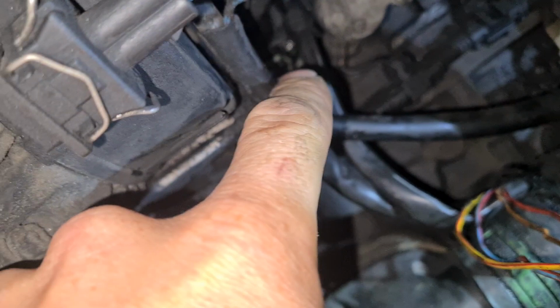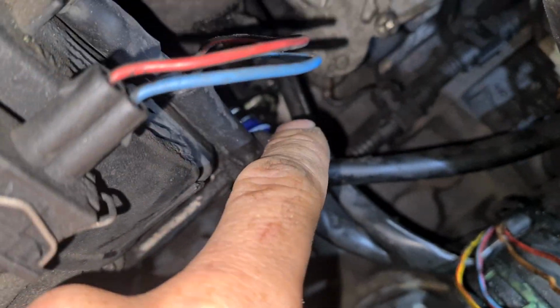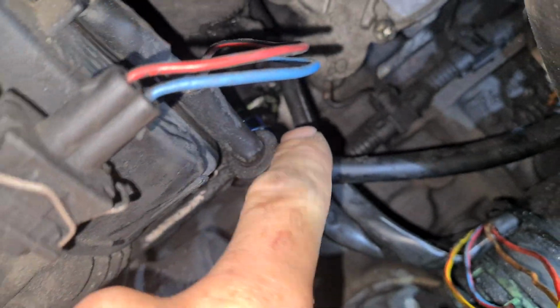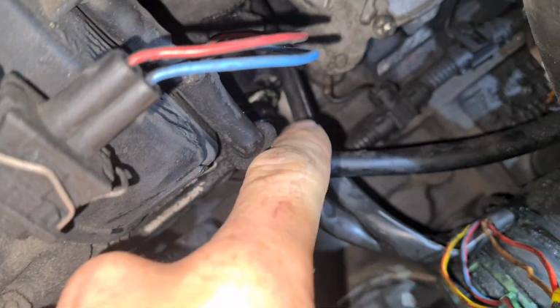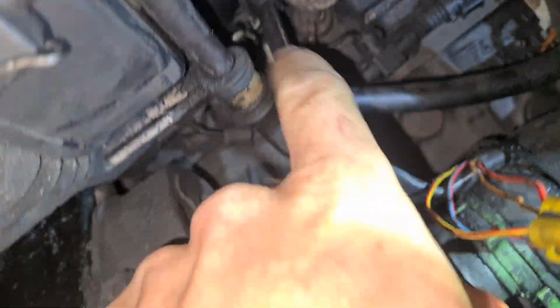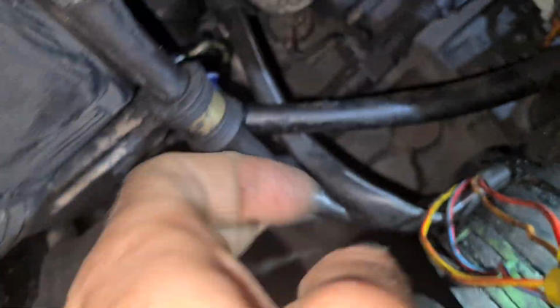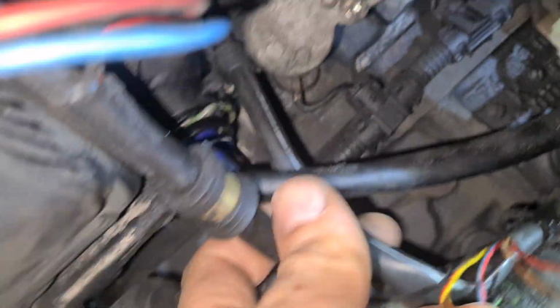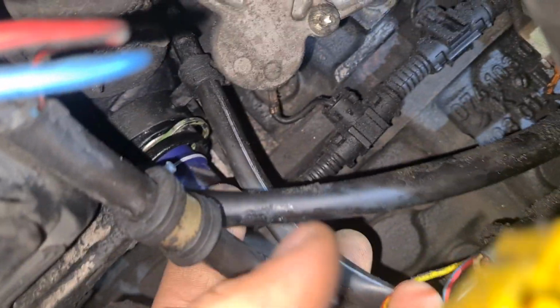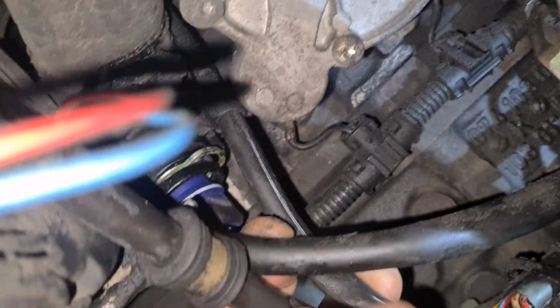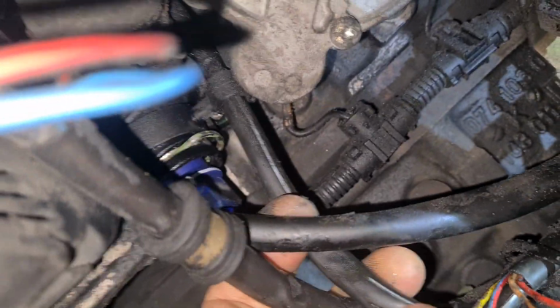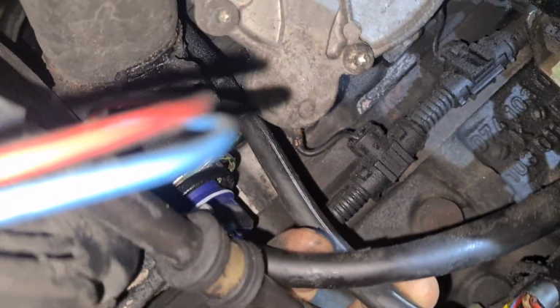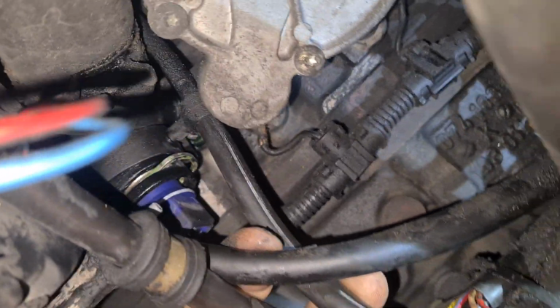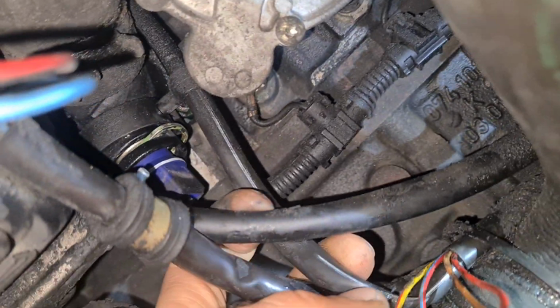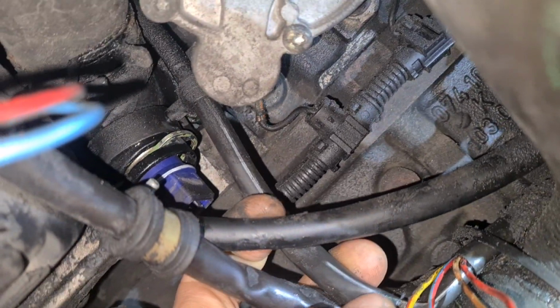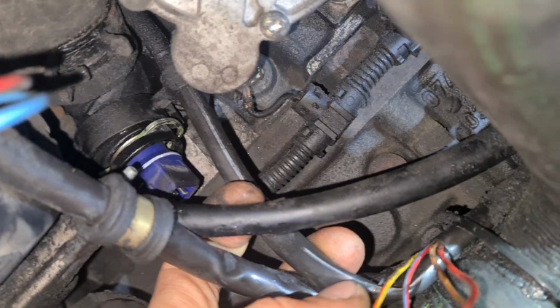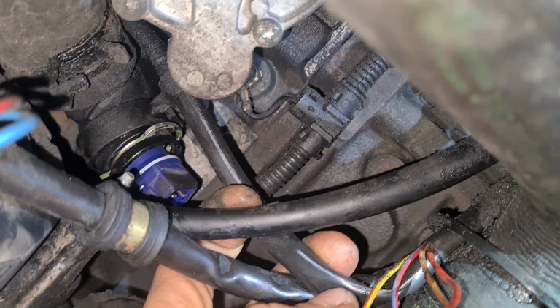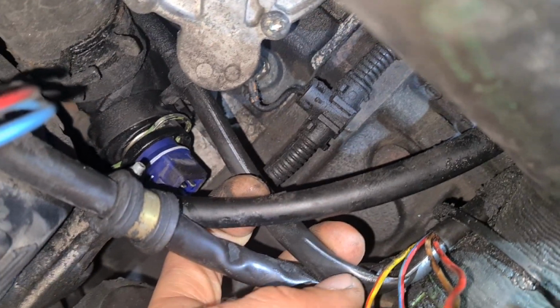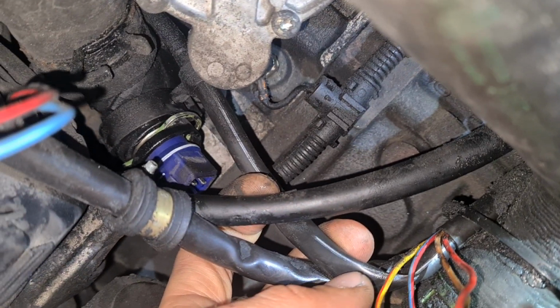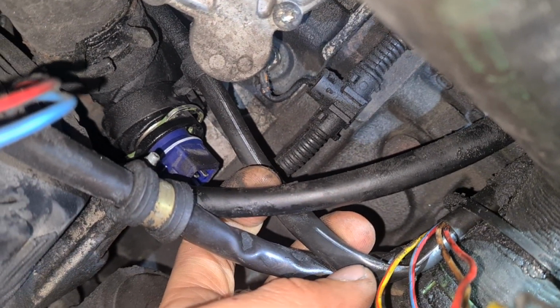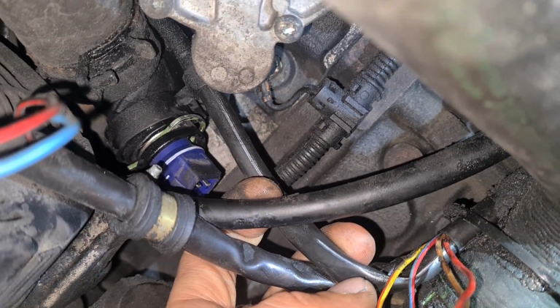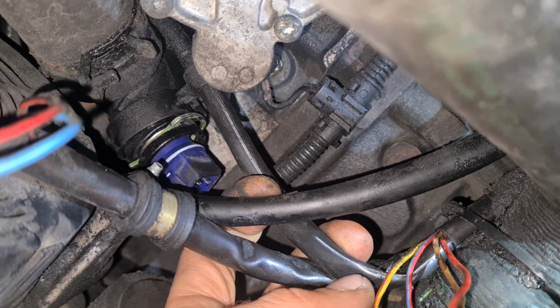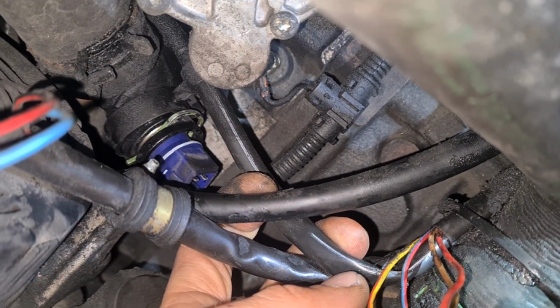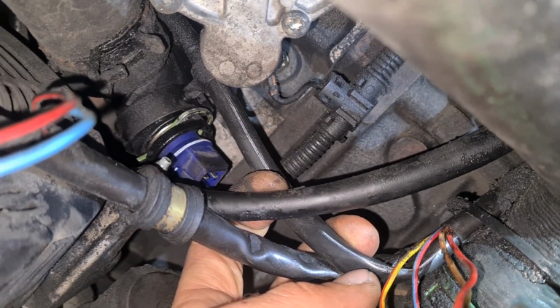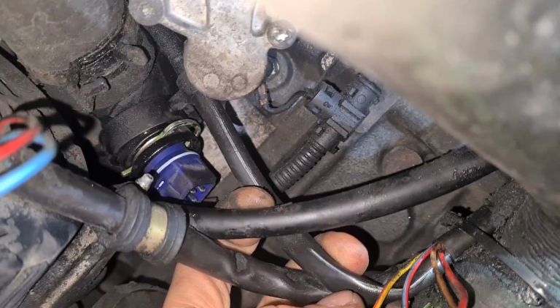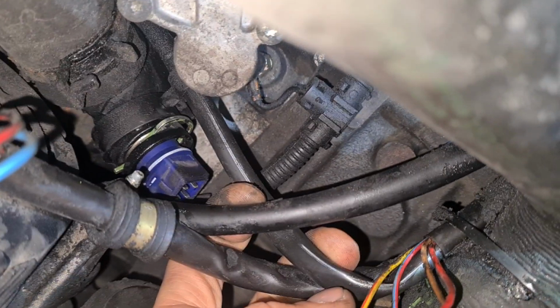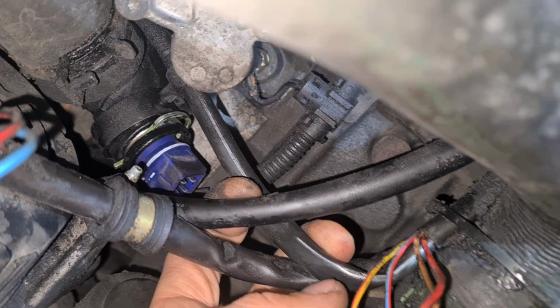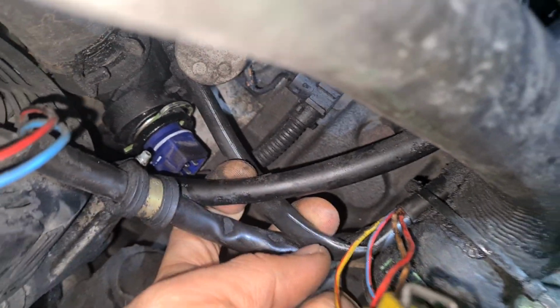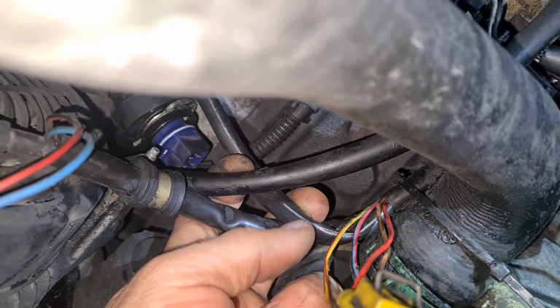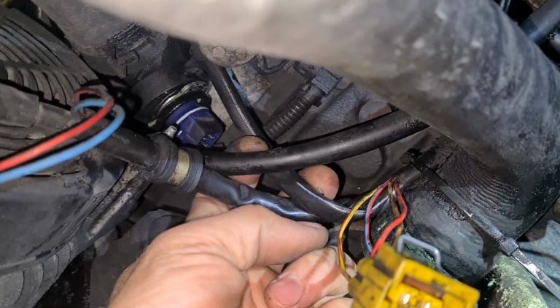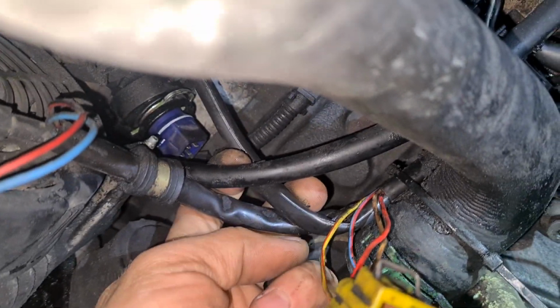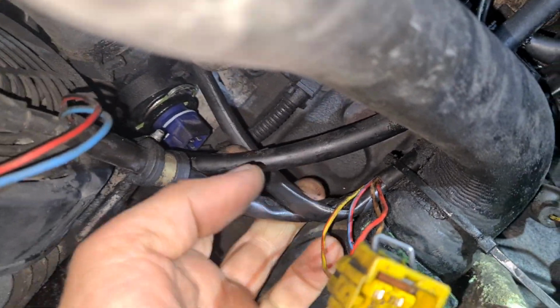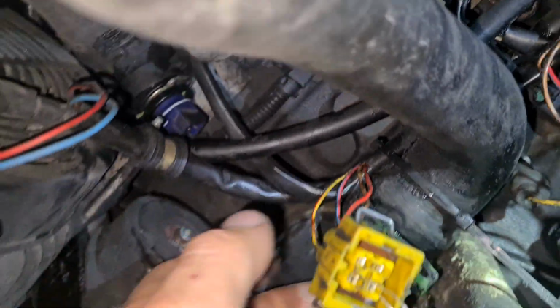But this blue one is not the right one — here must be a black one. So I ordered the black one.